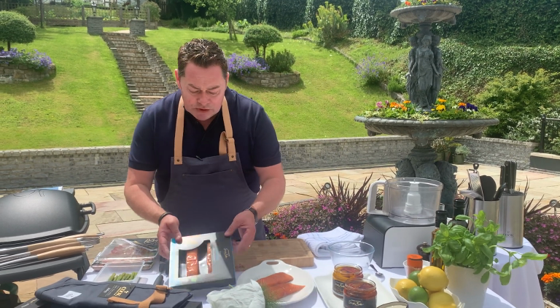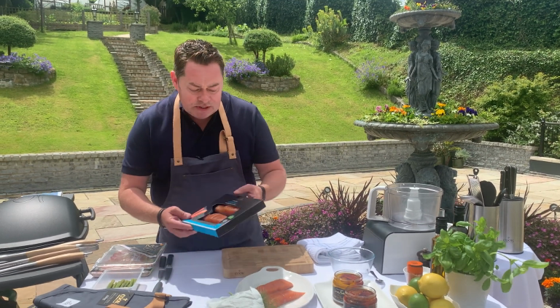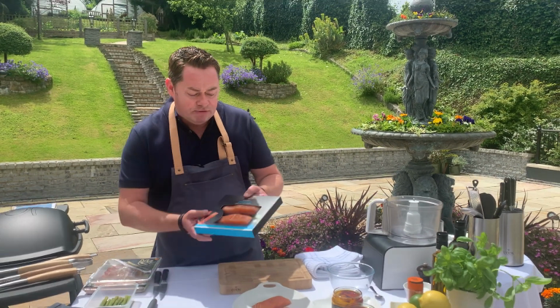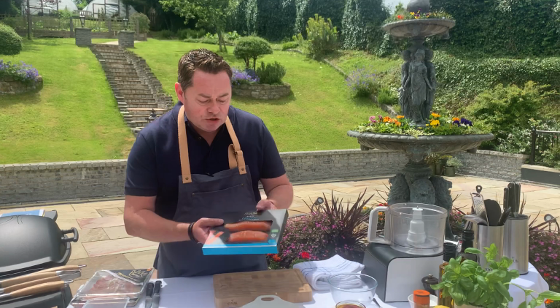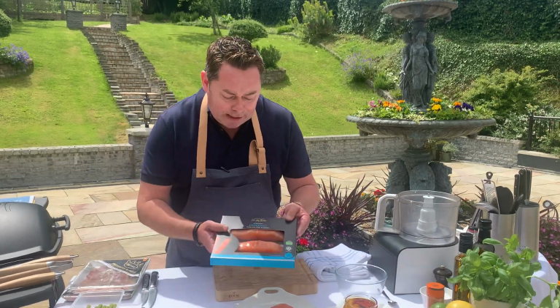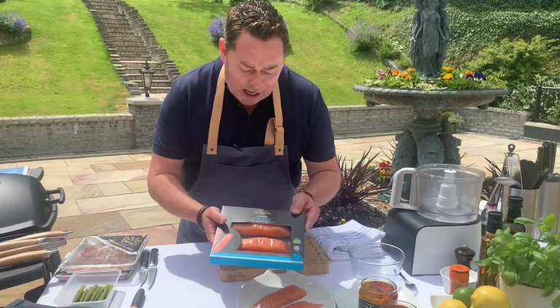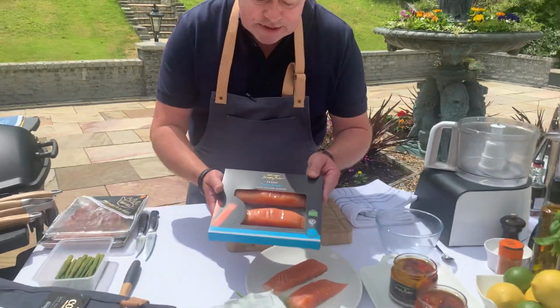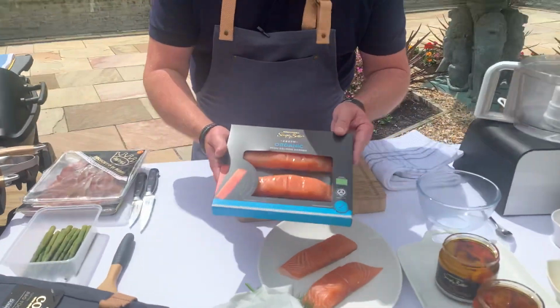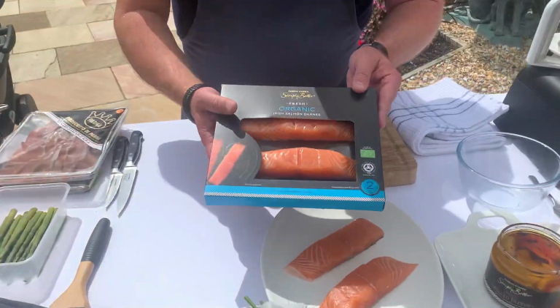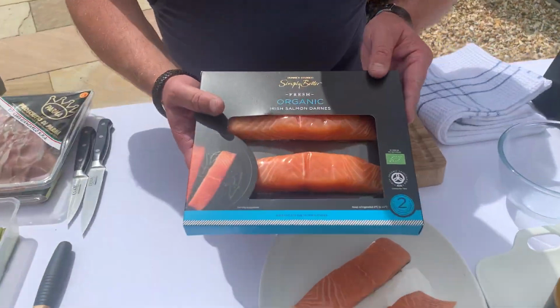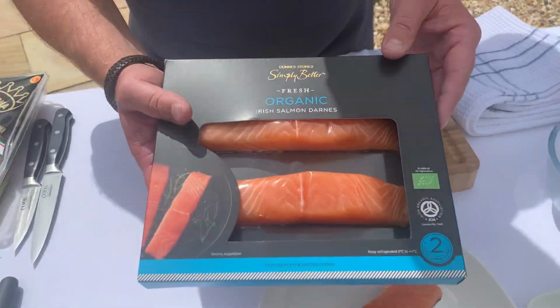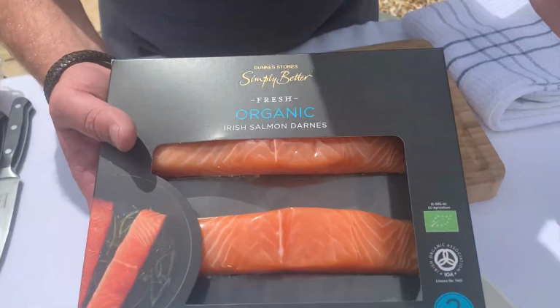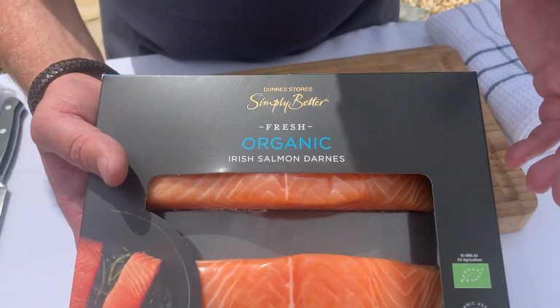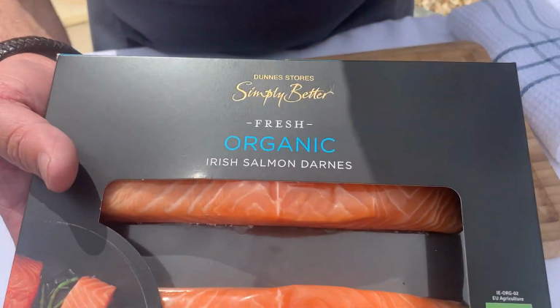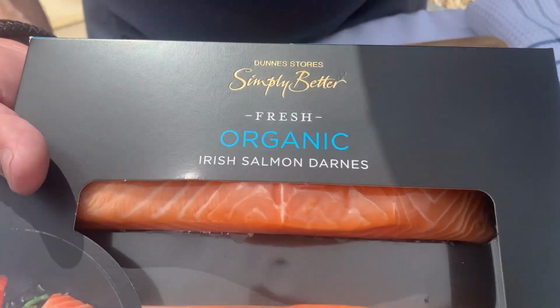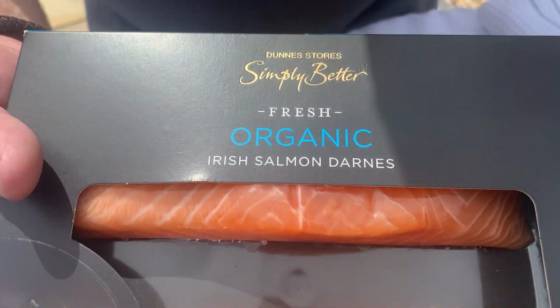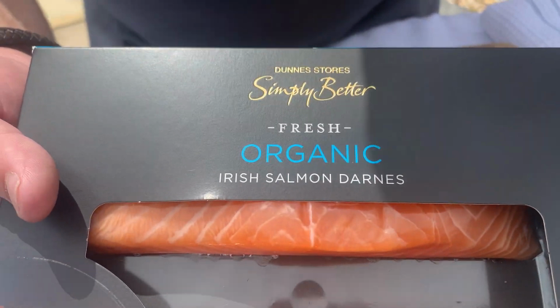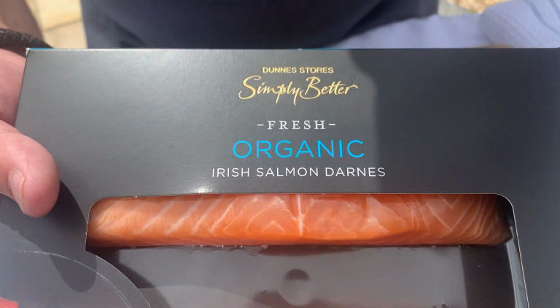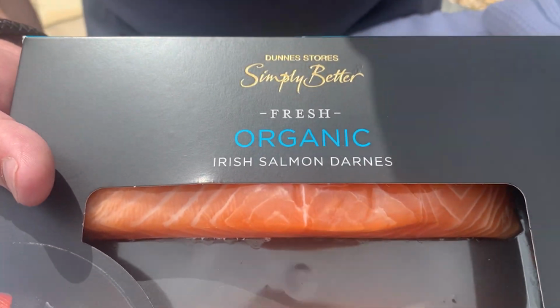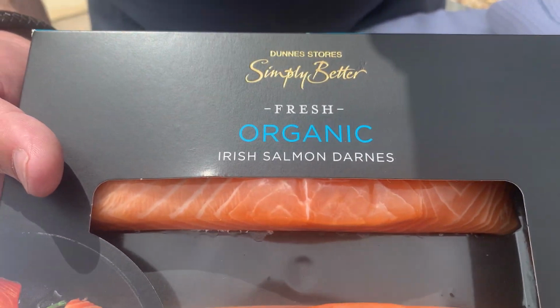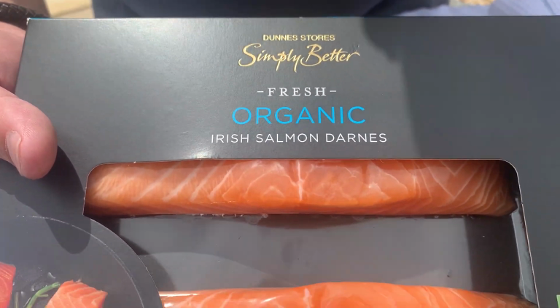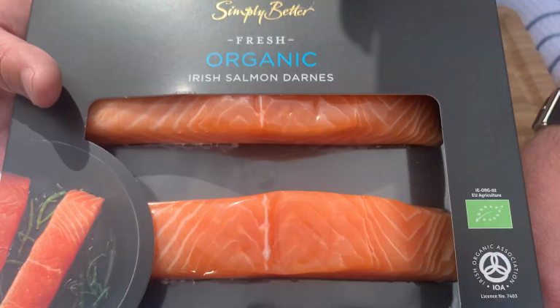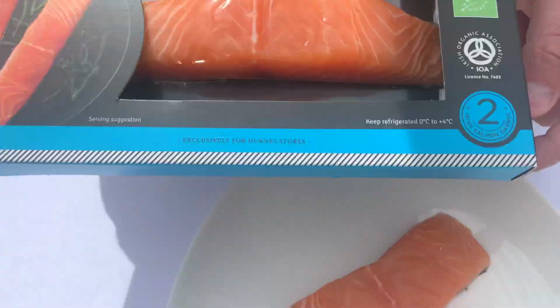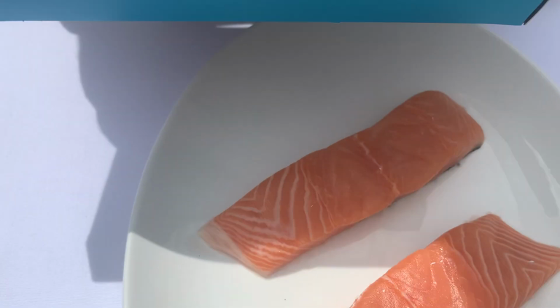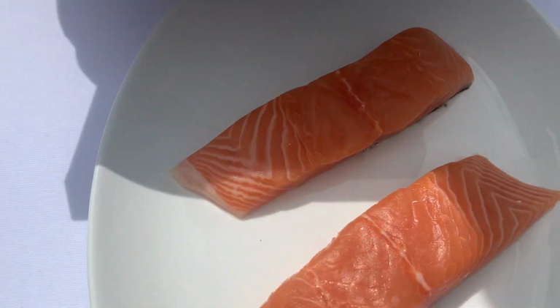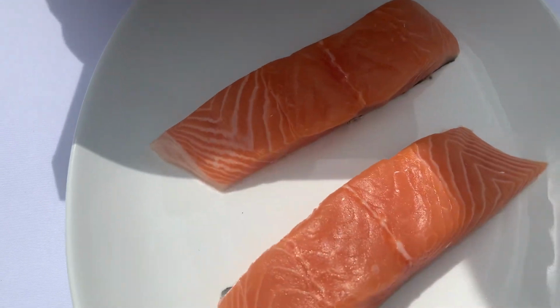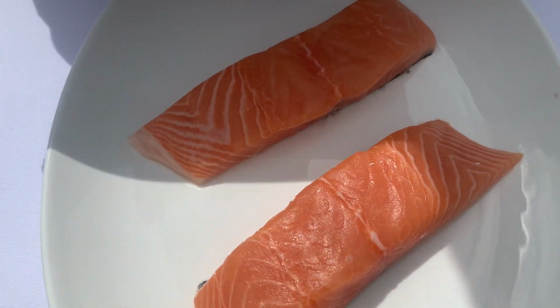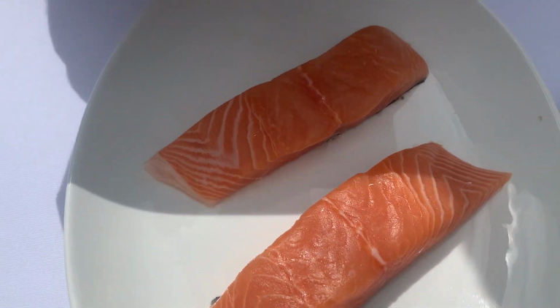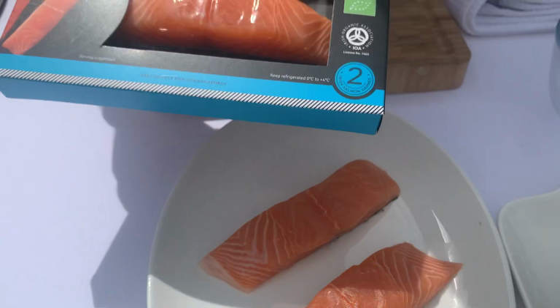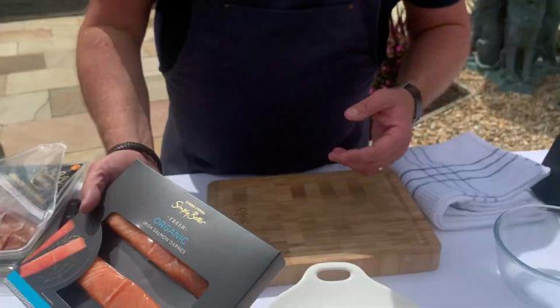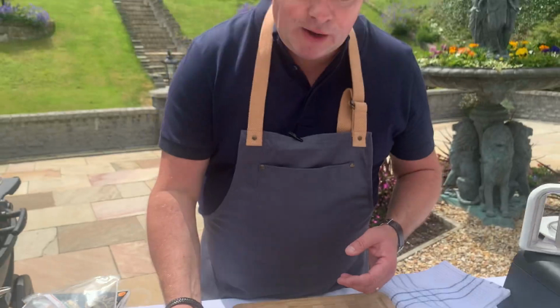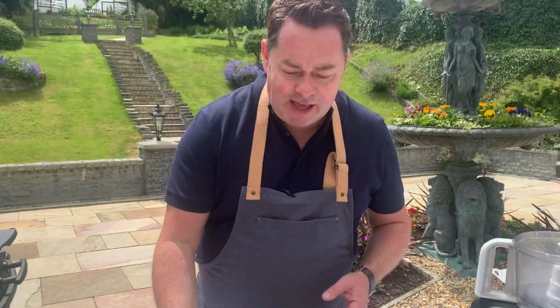This is the fresh organic Irish salmon darns. A darn means there's no bones and the skin is on it, which is perfect. These are two of them I just removed. This is part of the Simply Better collection.